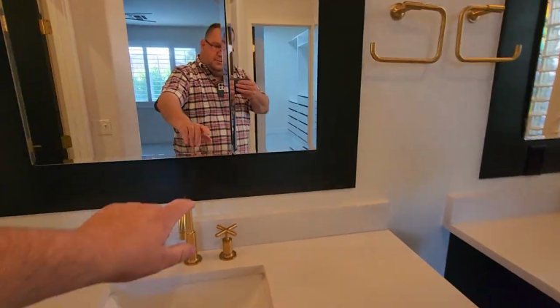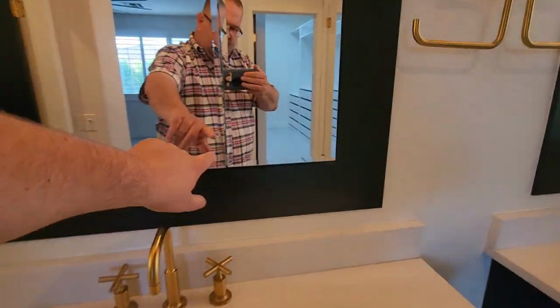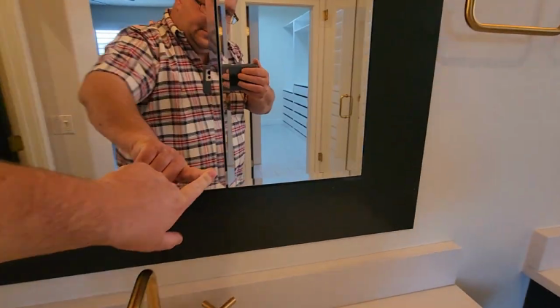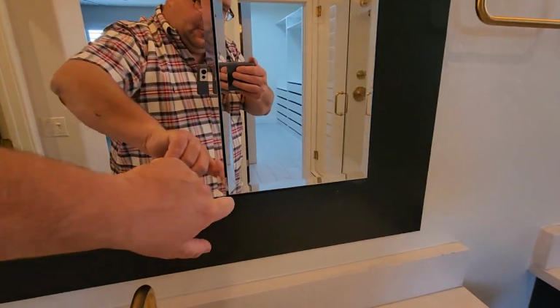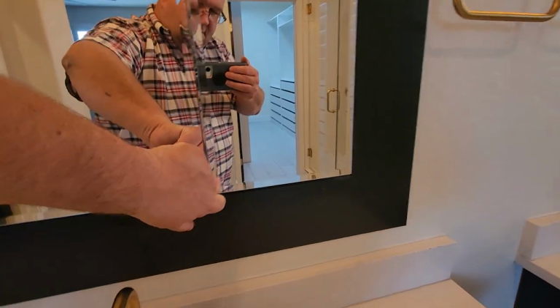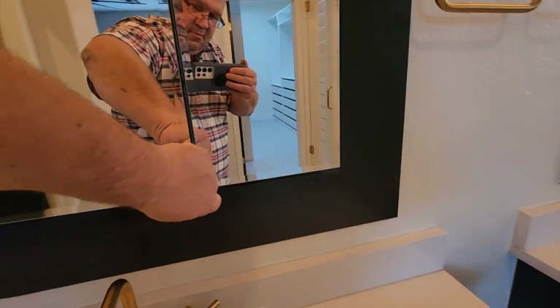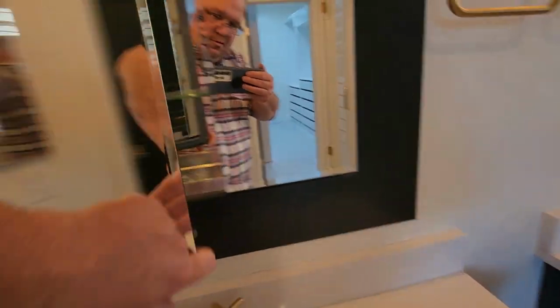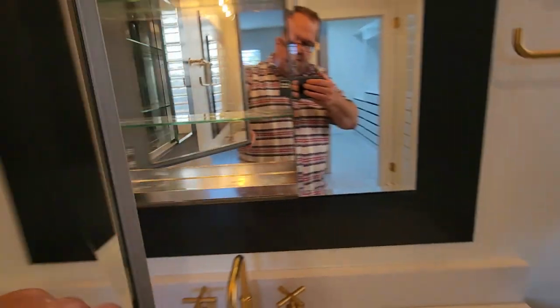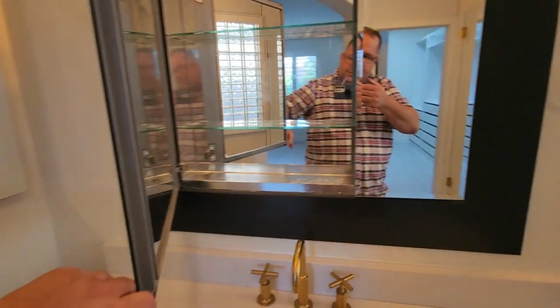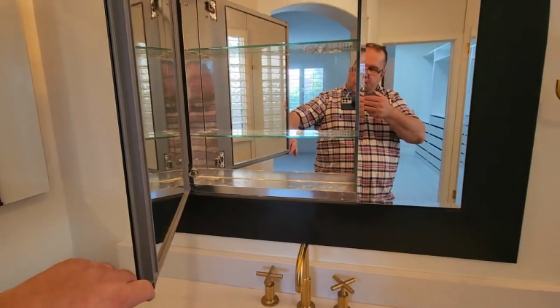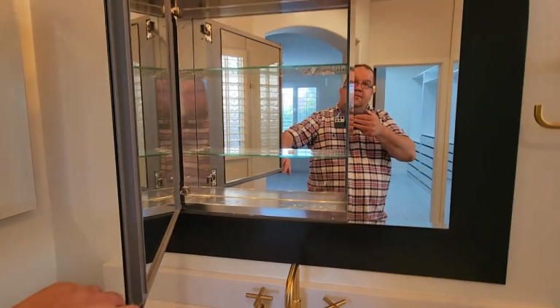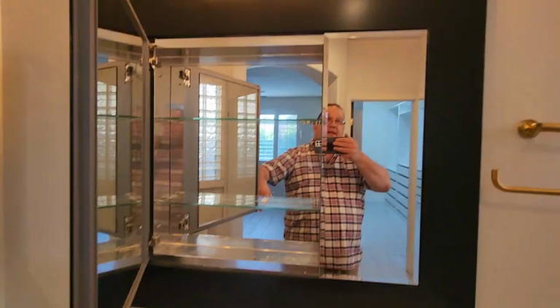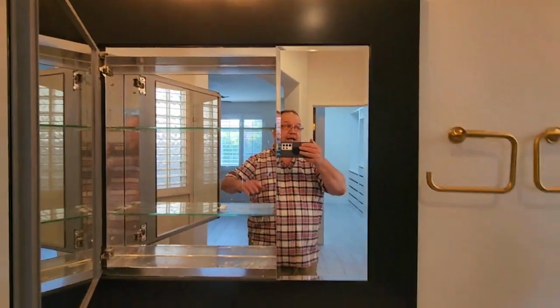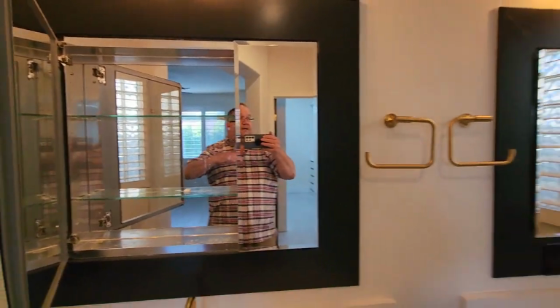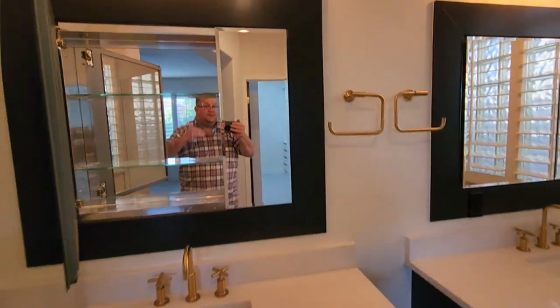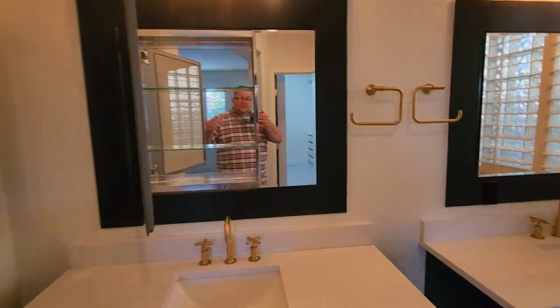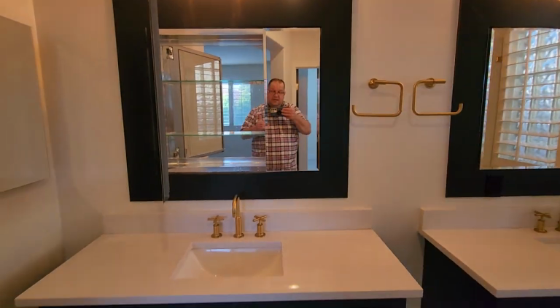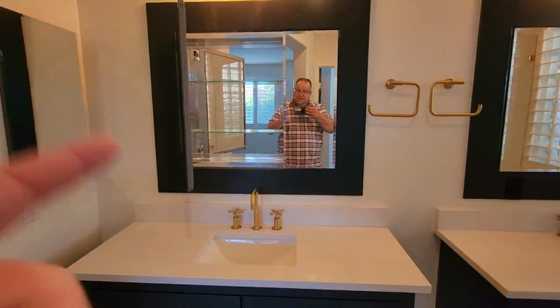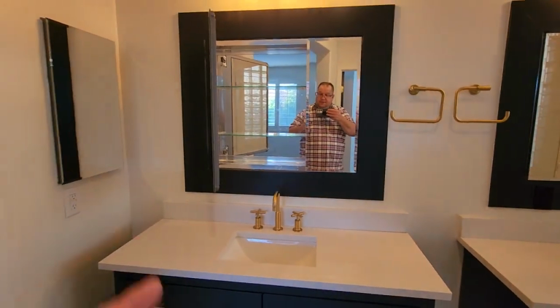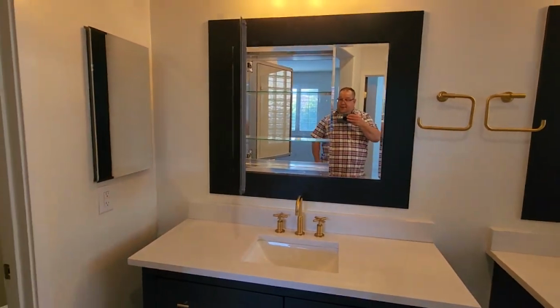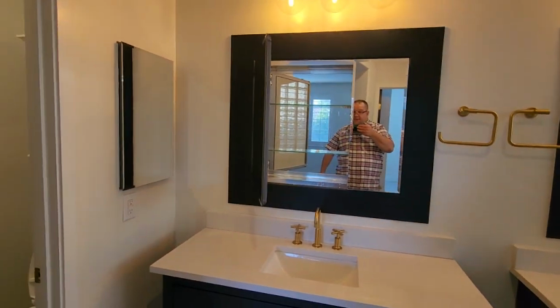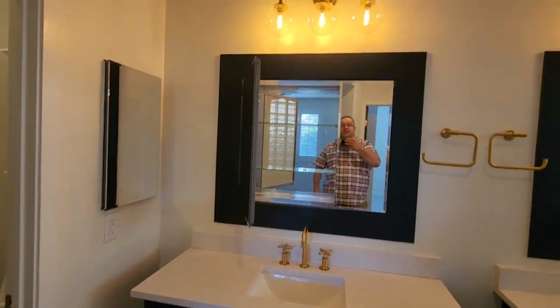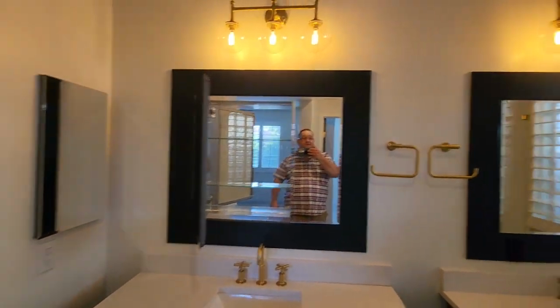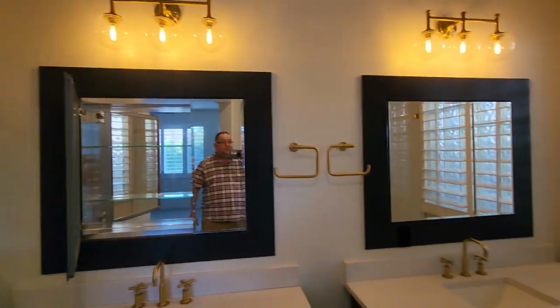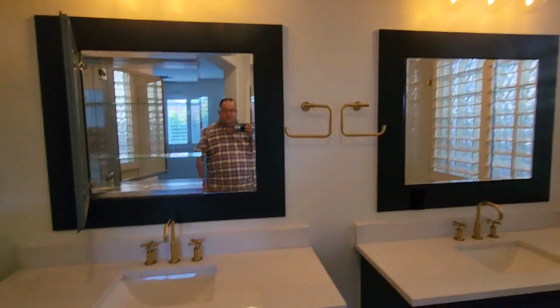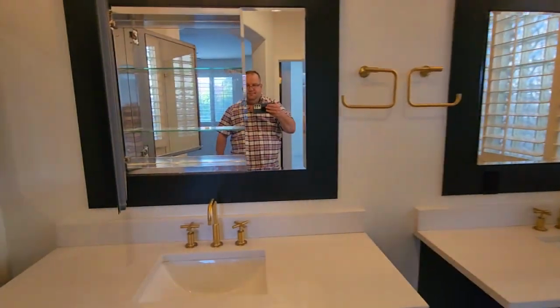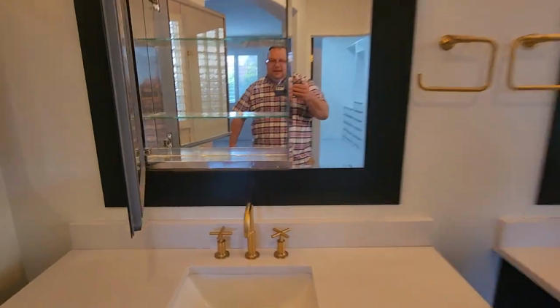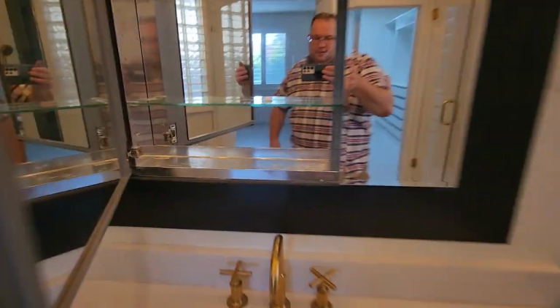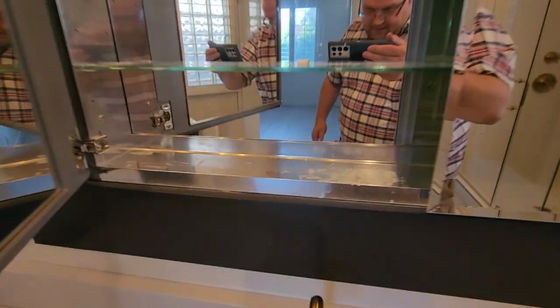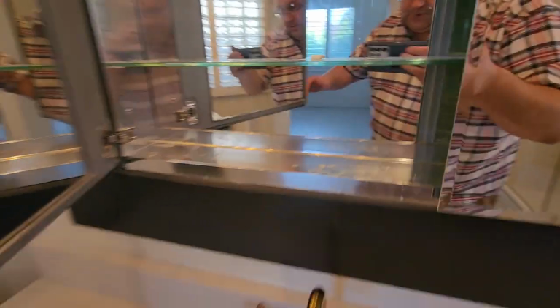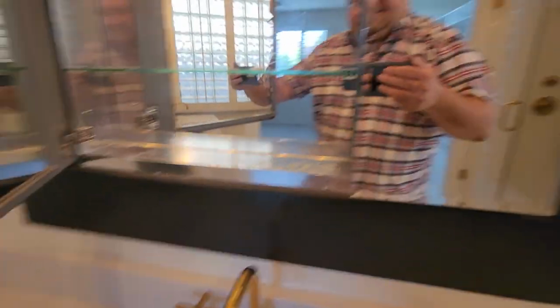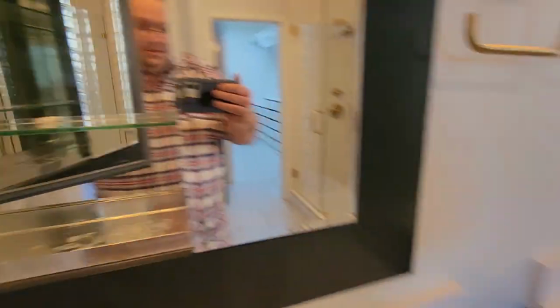I didn't really notice these before — they're kind of cool the way they got those mirrors set in like a frame. I've seen these mirrors and thought about buying one once. The frame's pretty cool, but again, these people are sloppy.